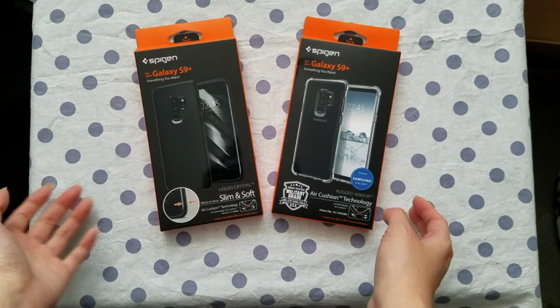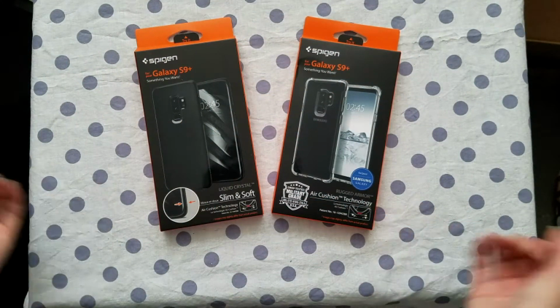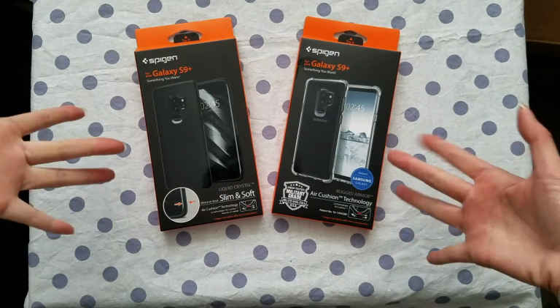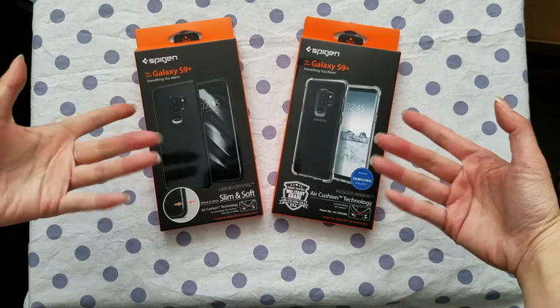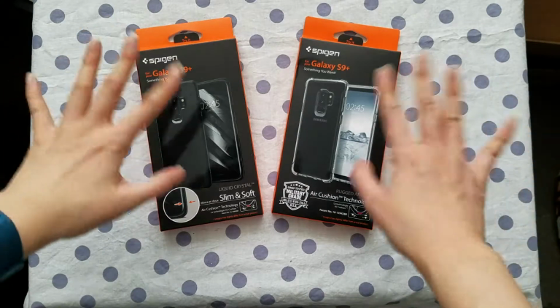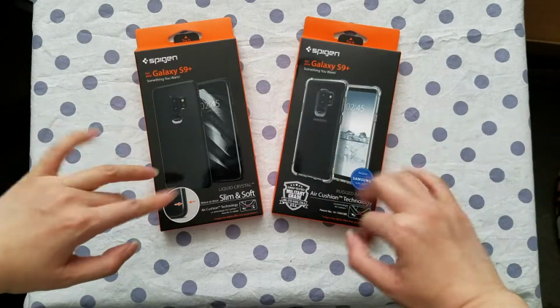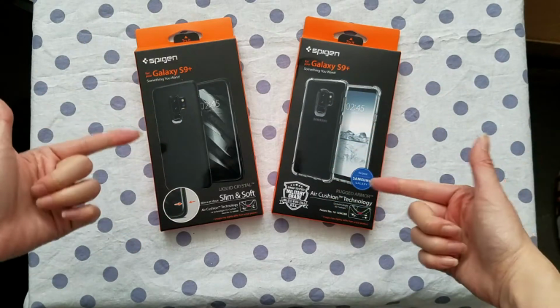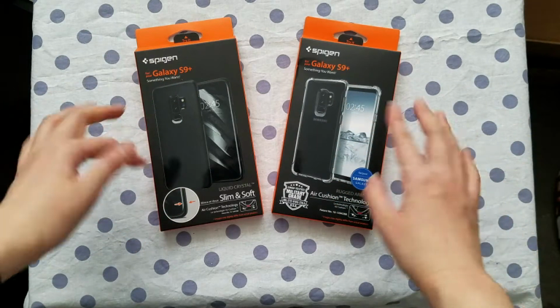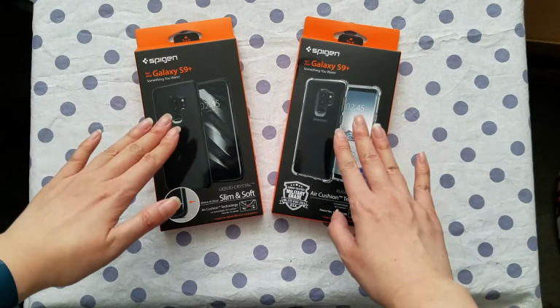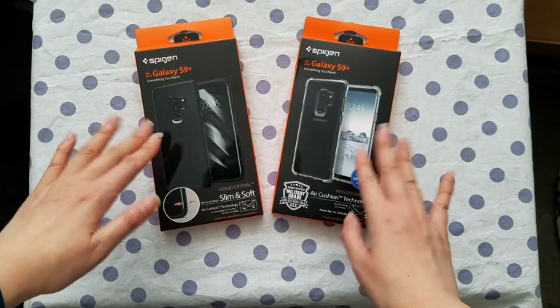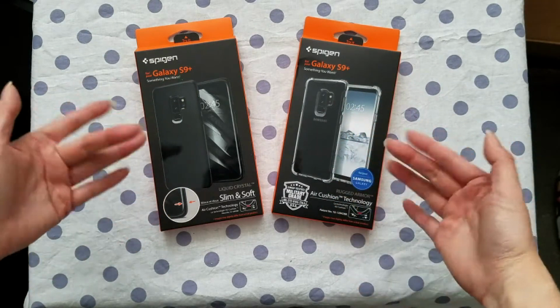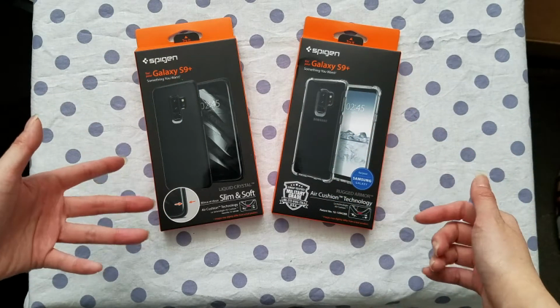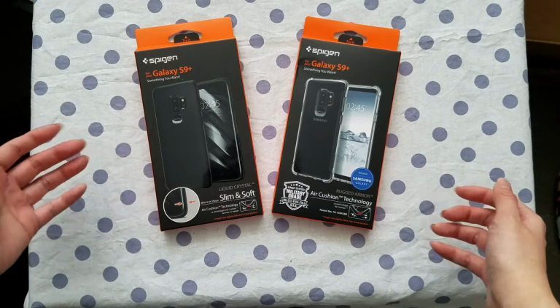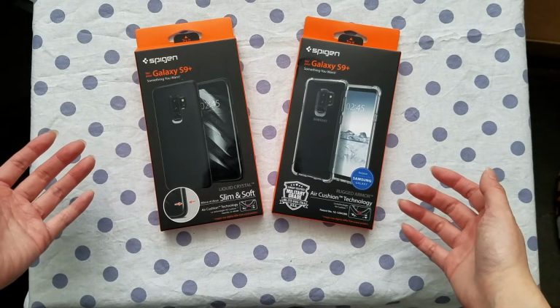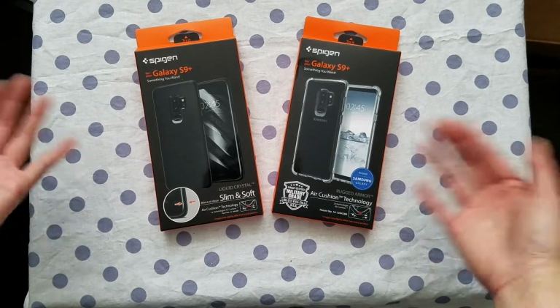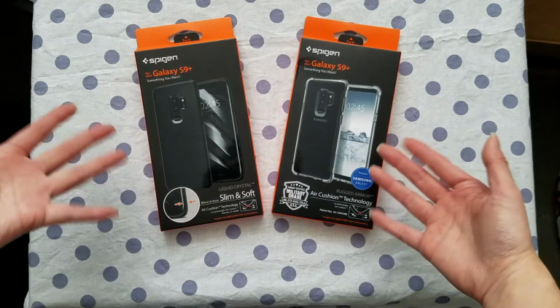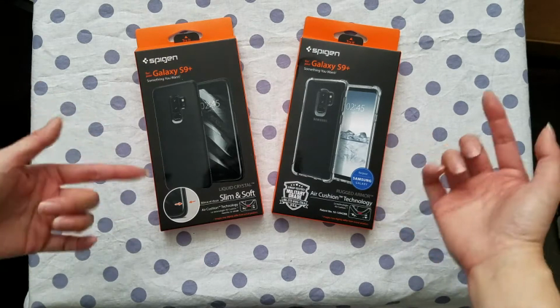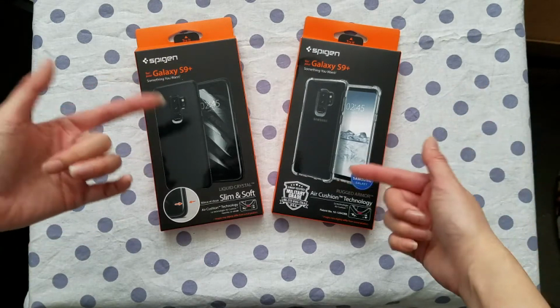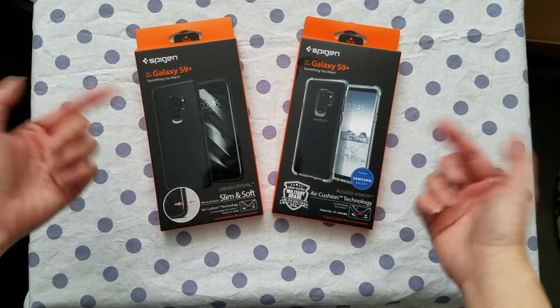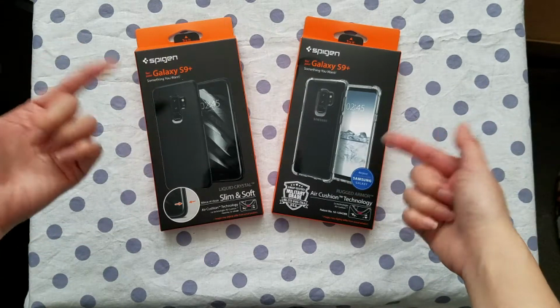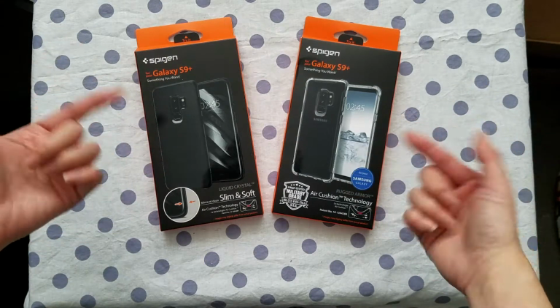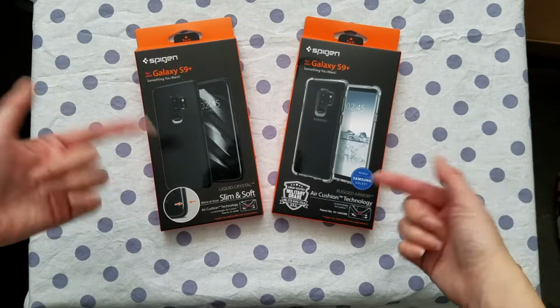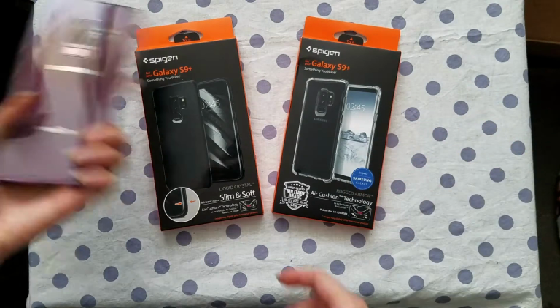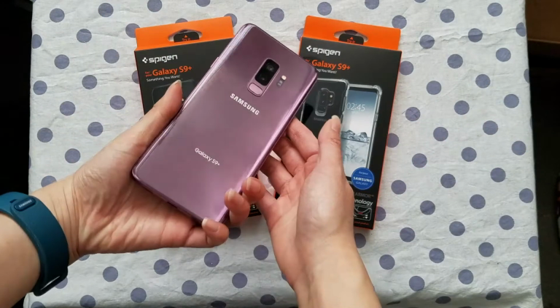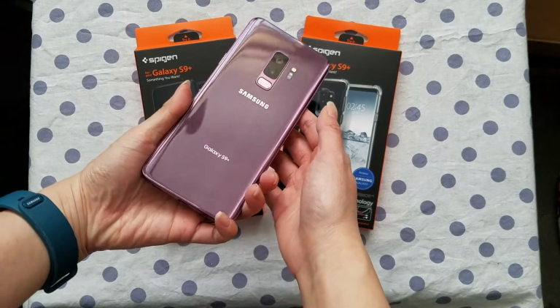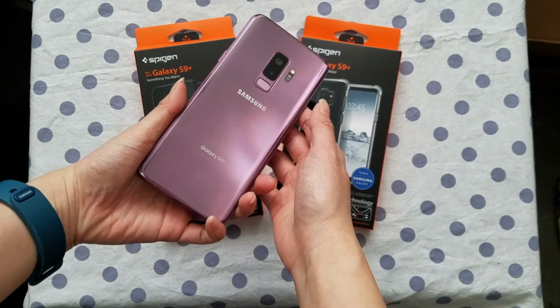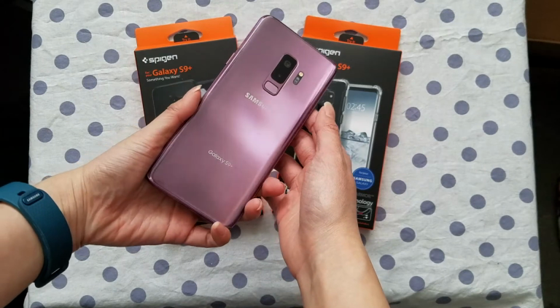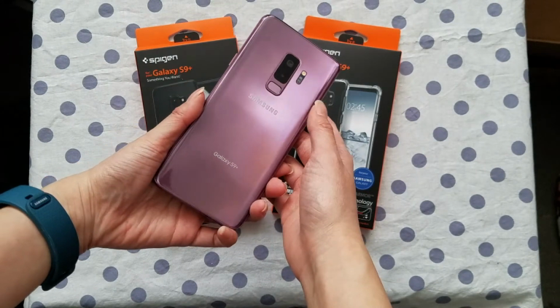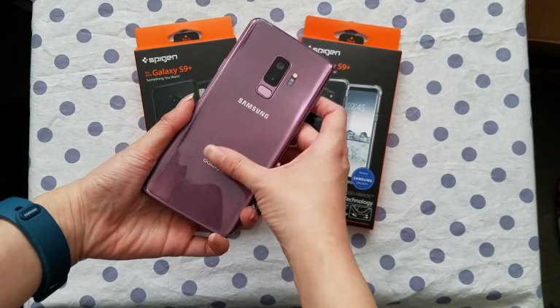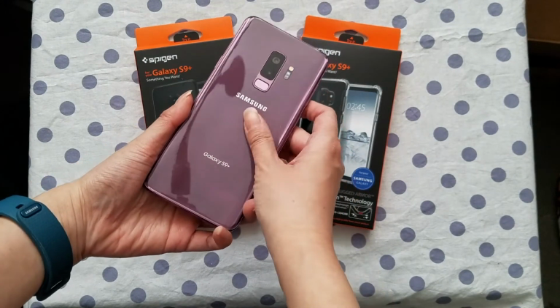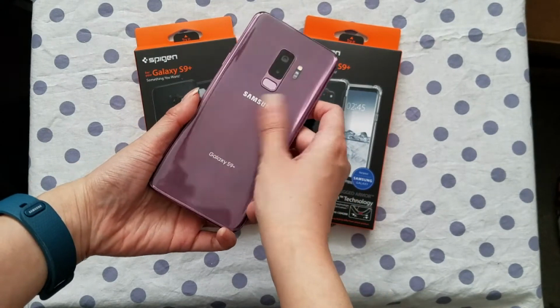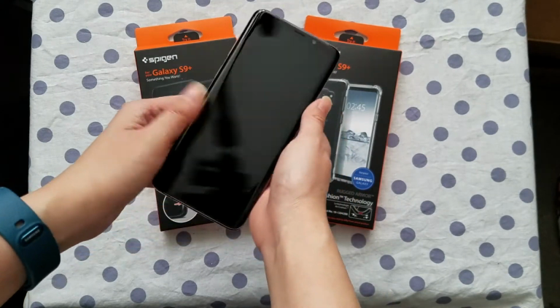Today we'll be unboxing the Spigen phone case for the Galaxy S9 Plus. I'll put a link down below if you want to check out their site and get more info about them. So here is my S9 Plus in lilac purple. You can check out the unboxing in another video.